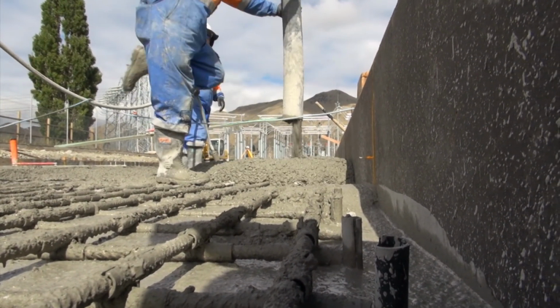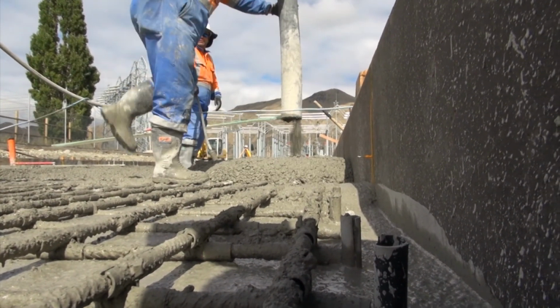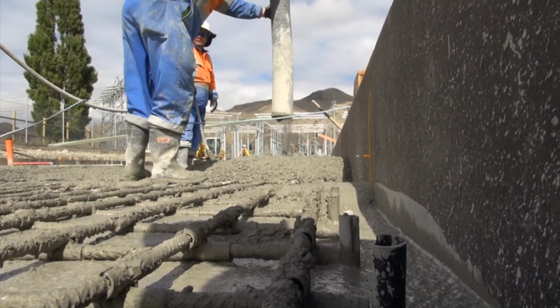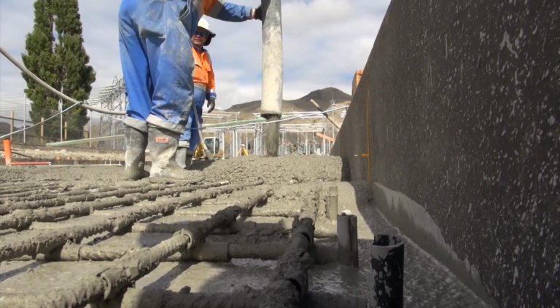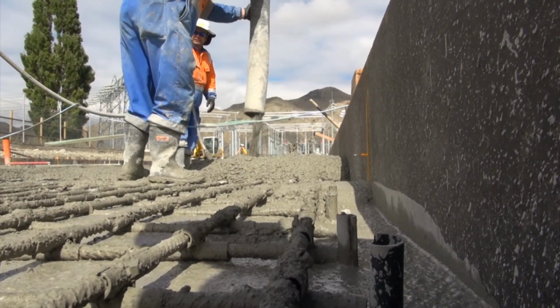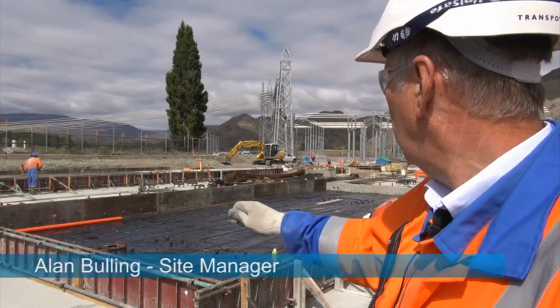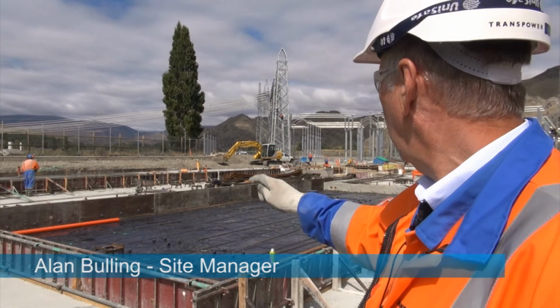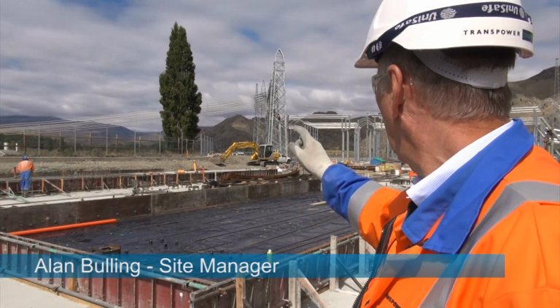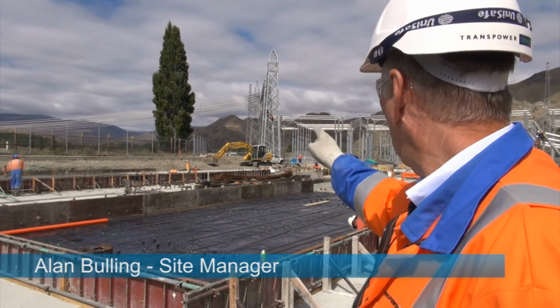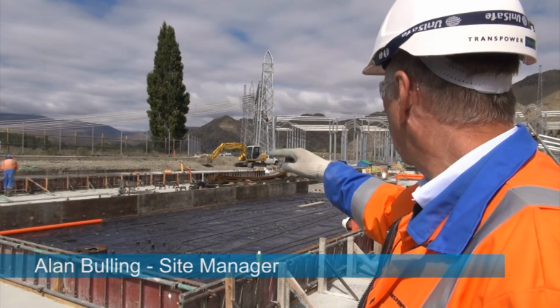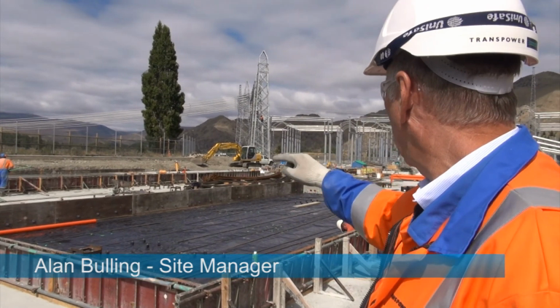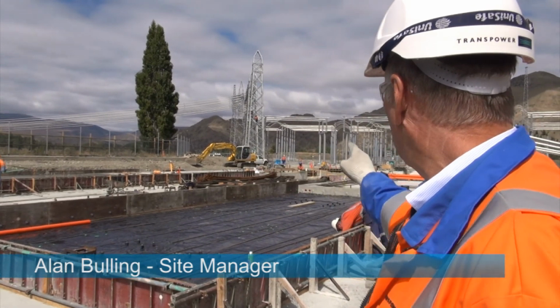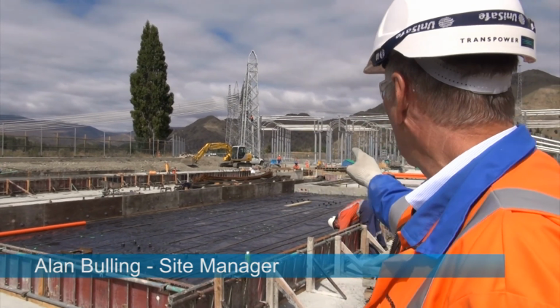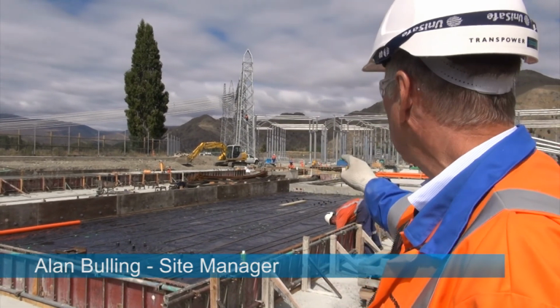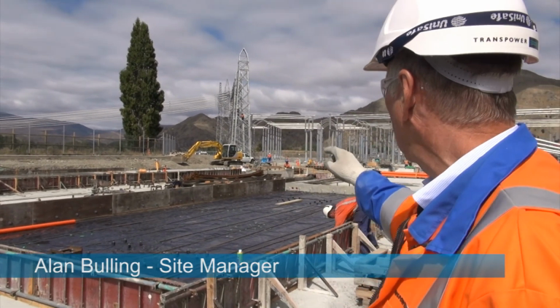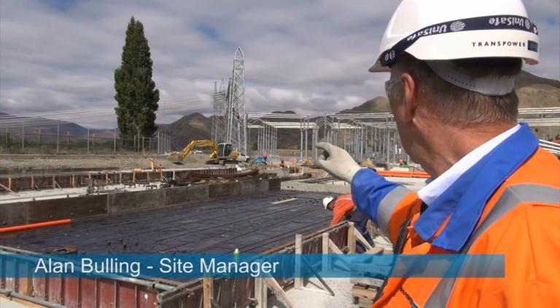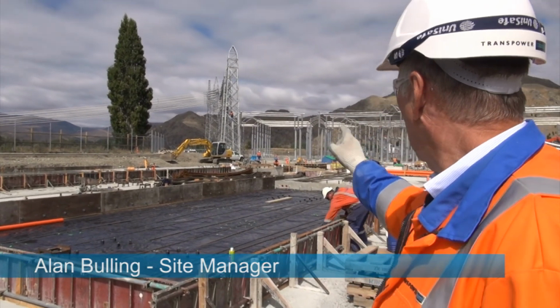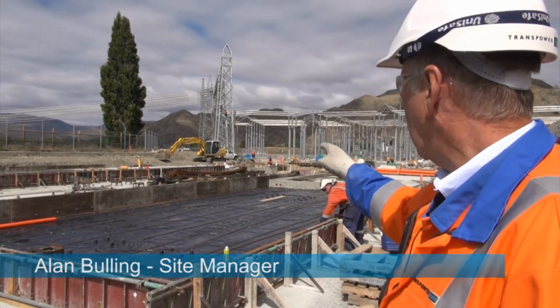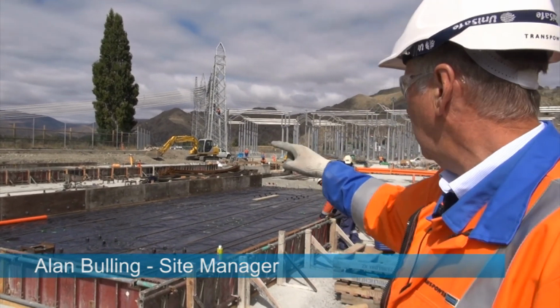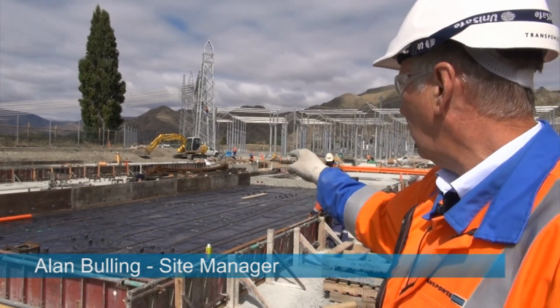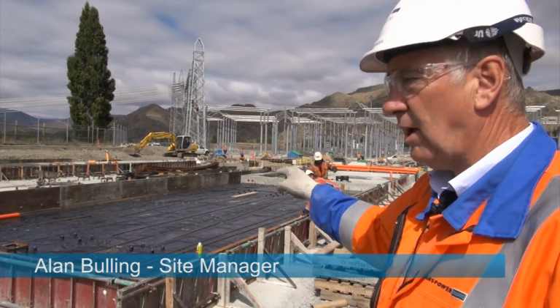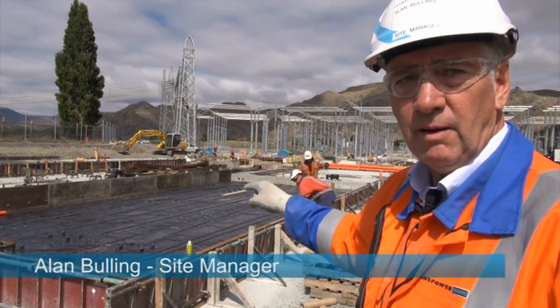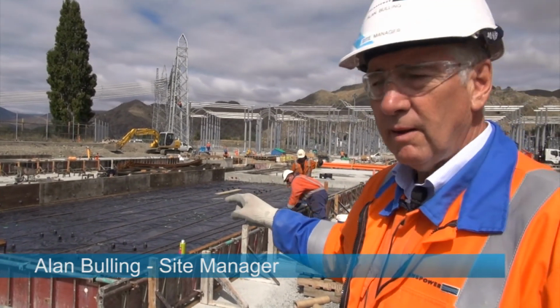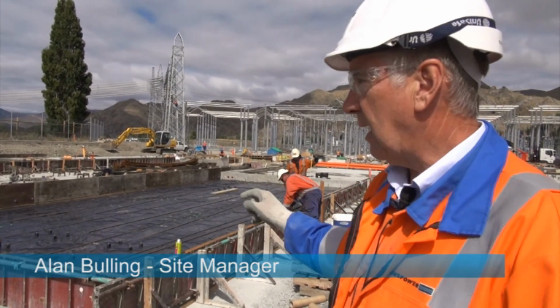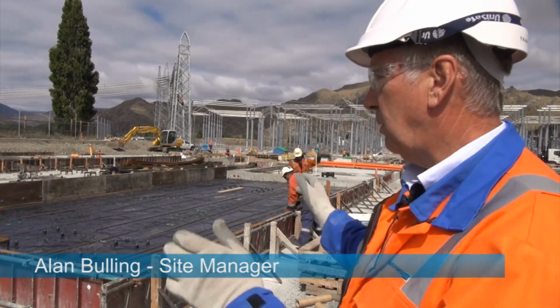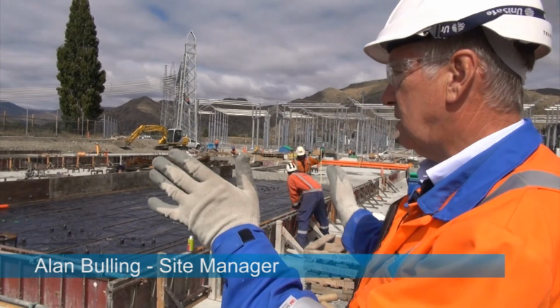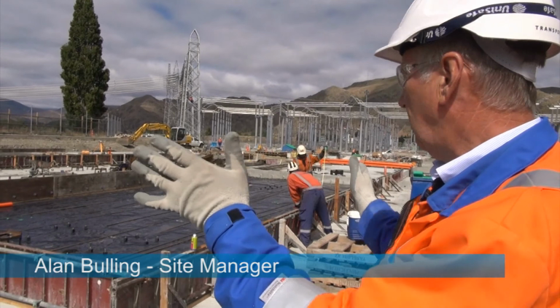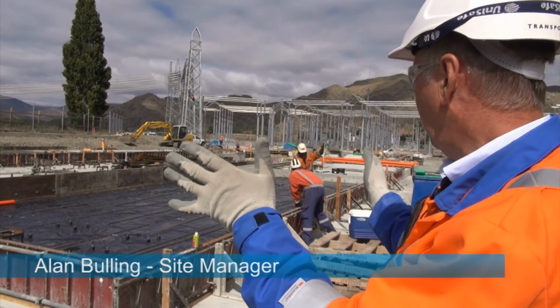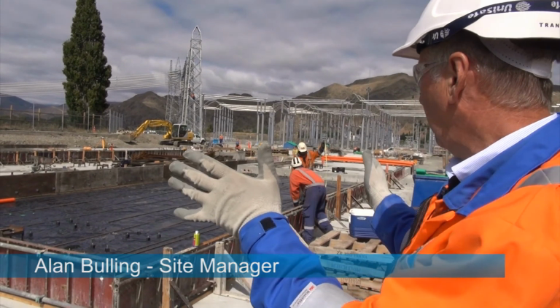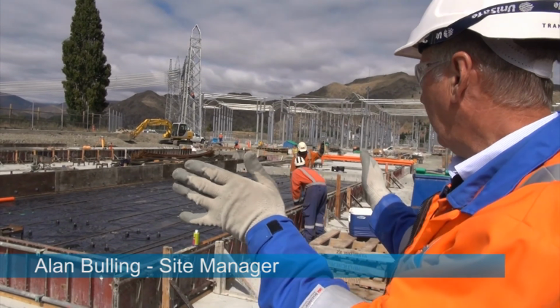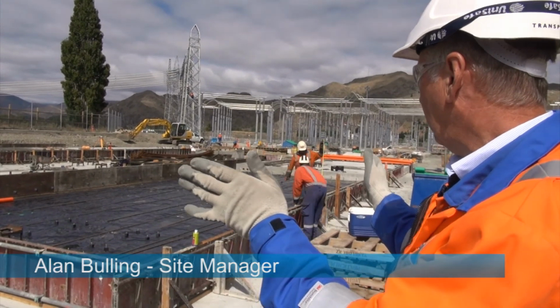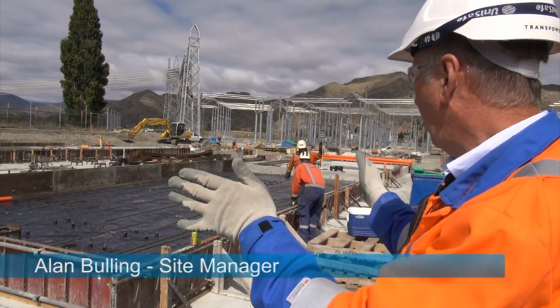Filterbank 5 here — they've completed 1, 2, 3 pours, so there's still 1, 2, 3 to go. And that completes the area for filterbank 5.